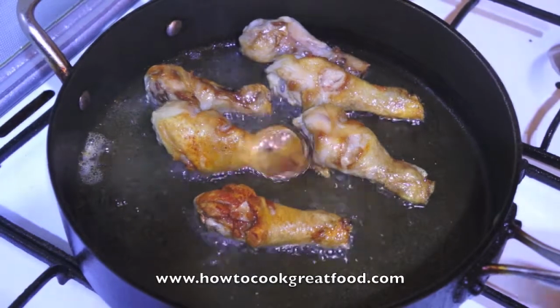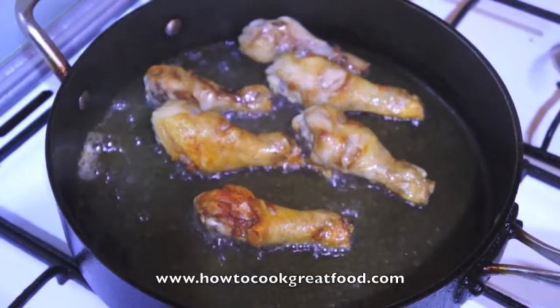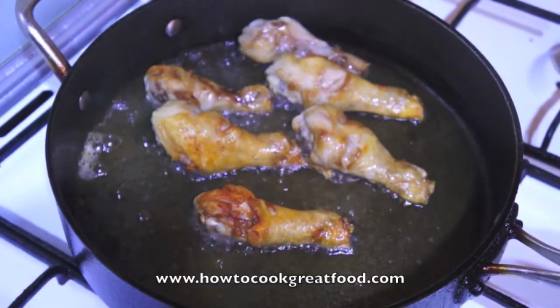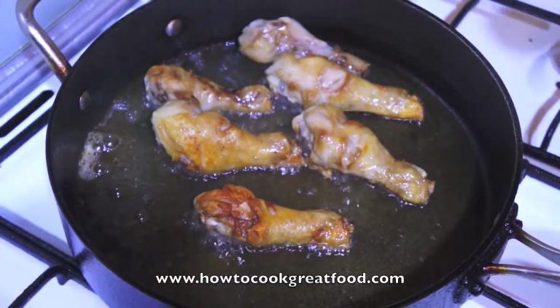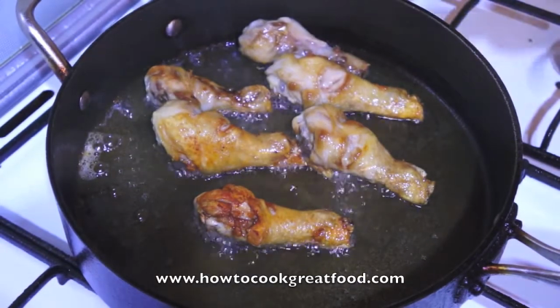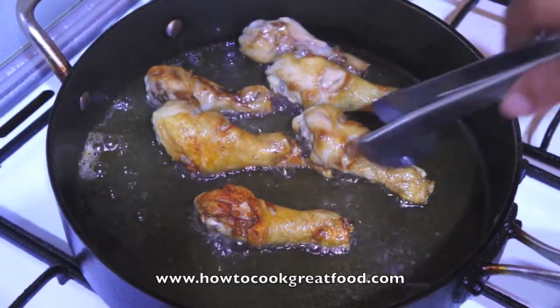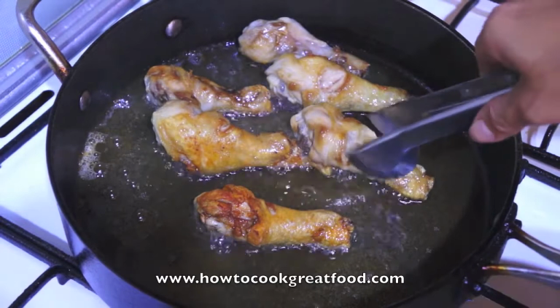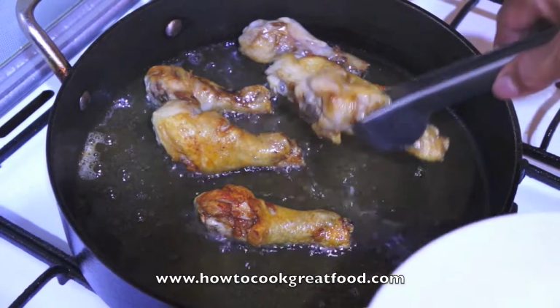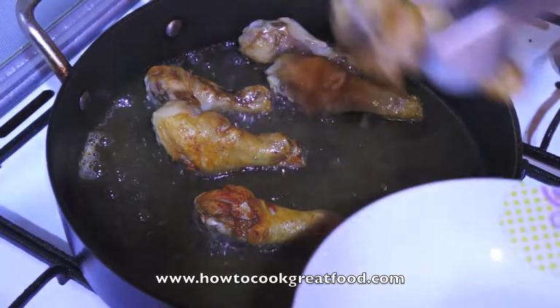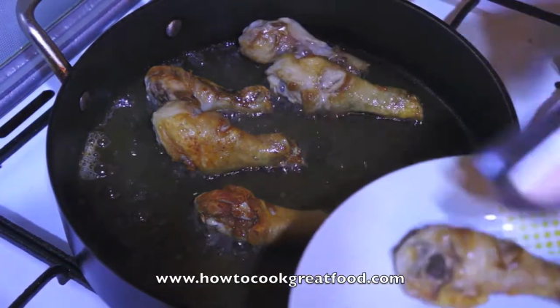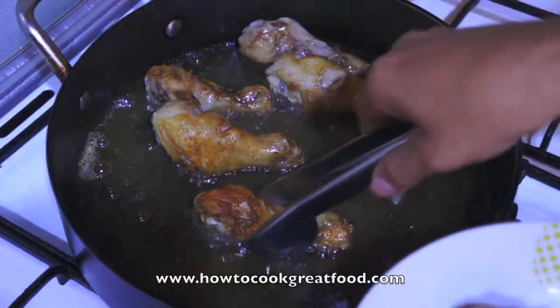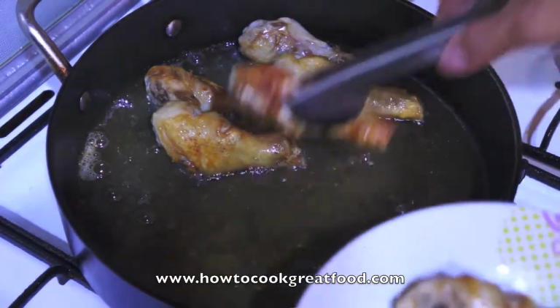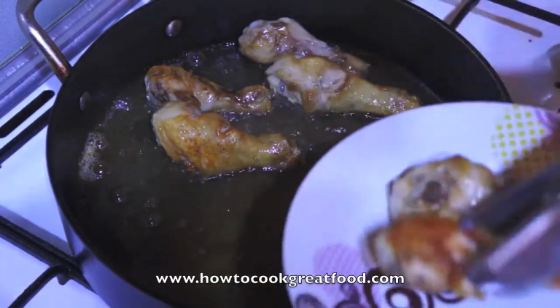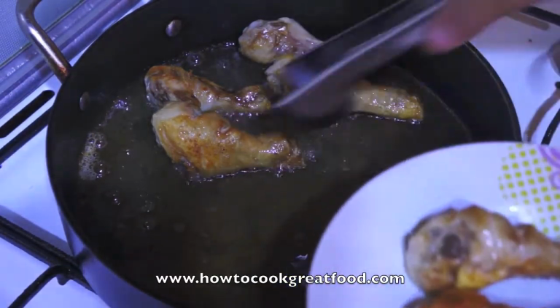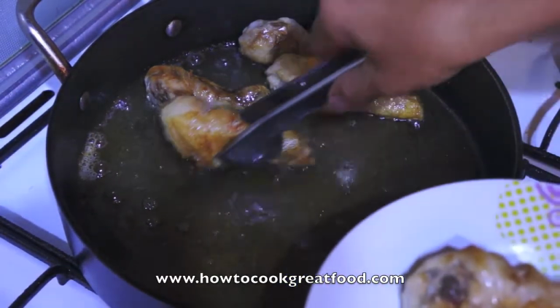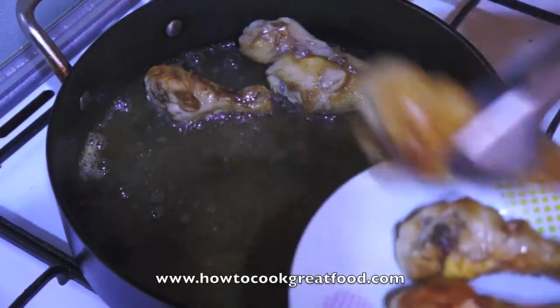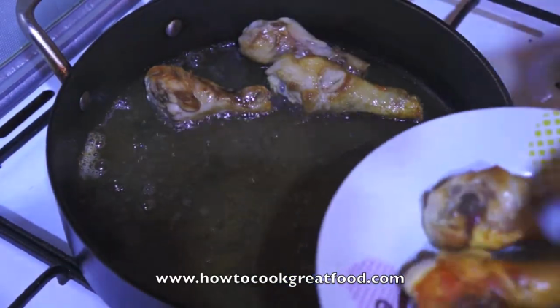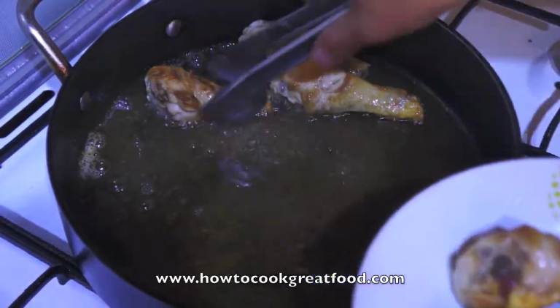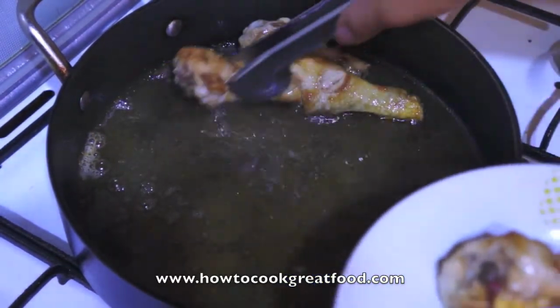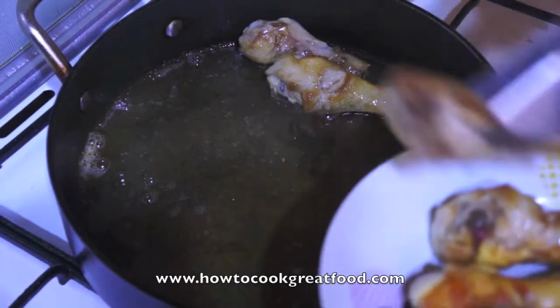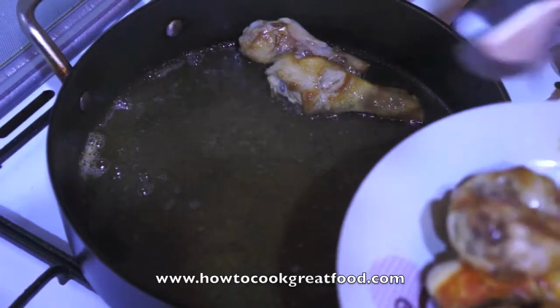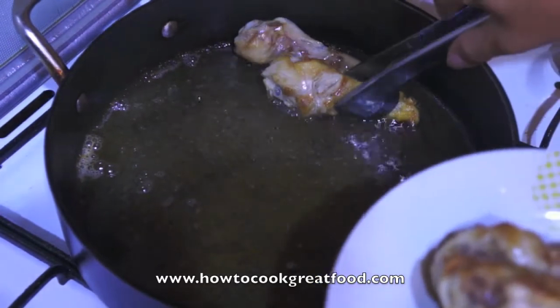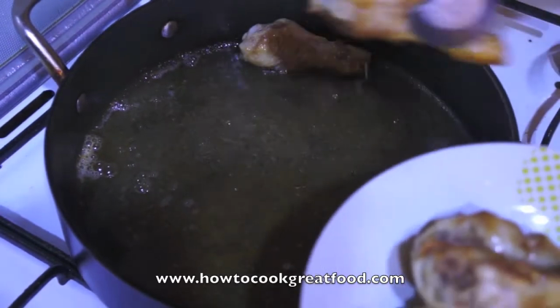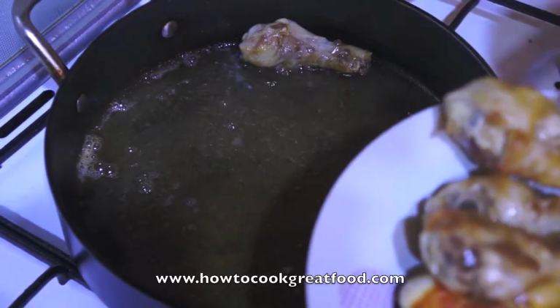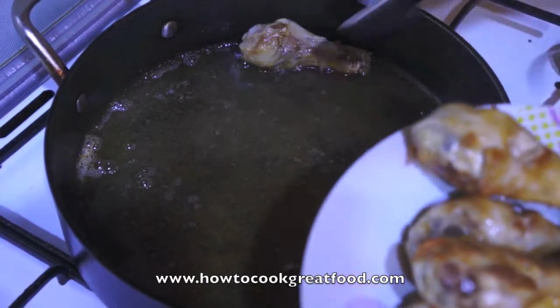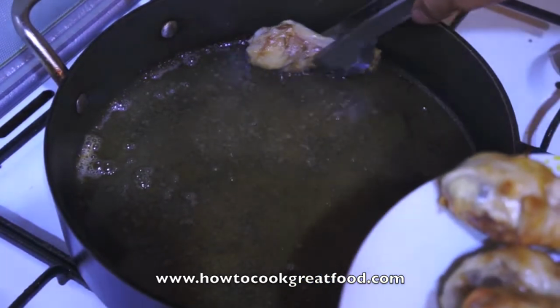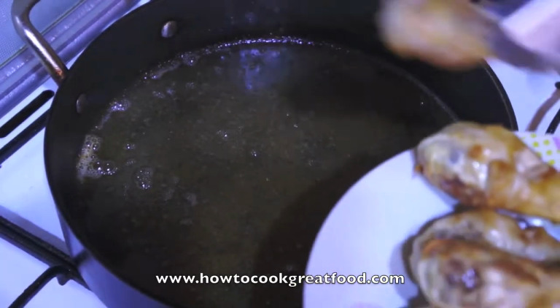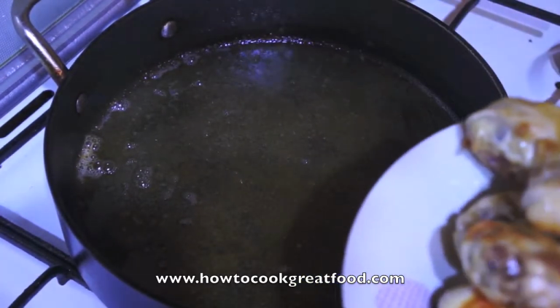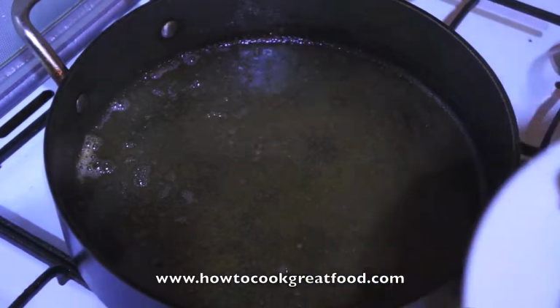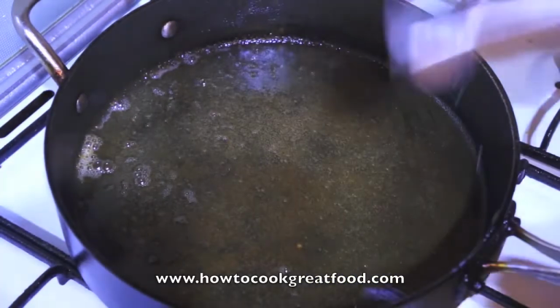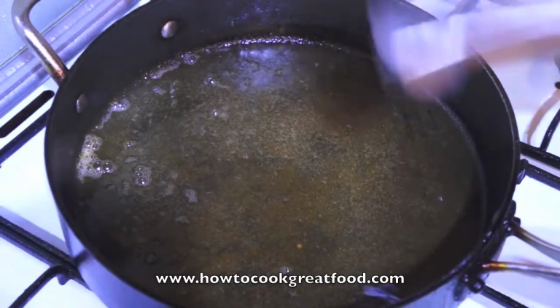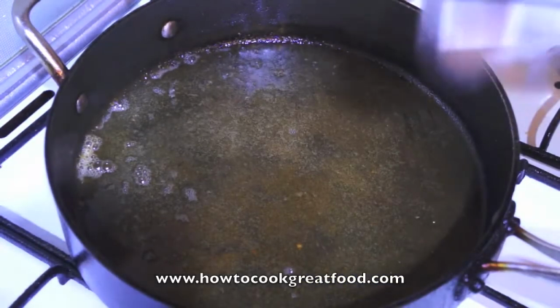Okay, now the drumstick is done. We will take it out first, because we will reduce some oil.